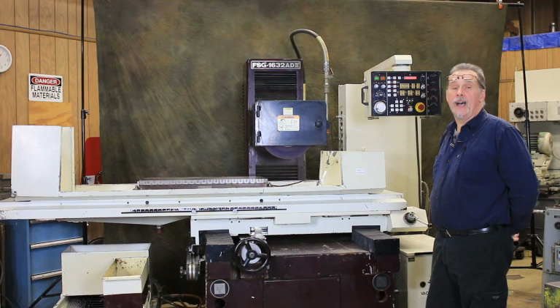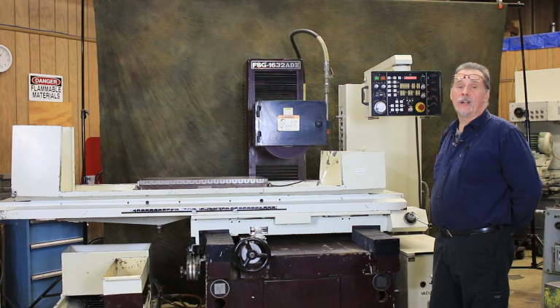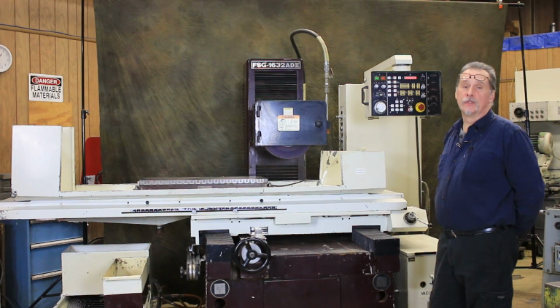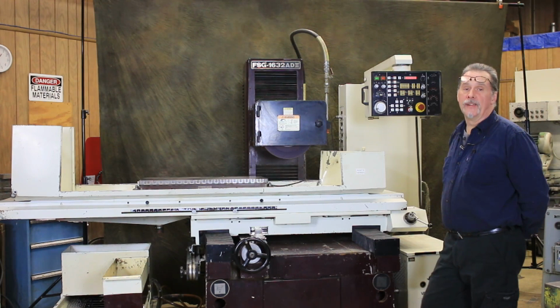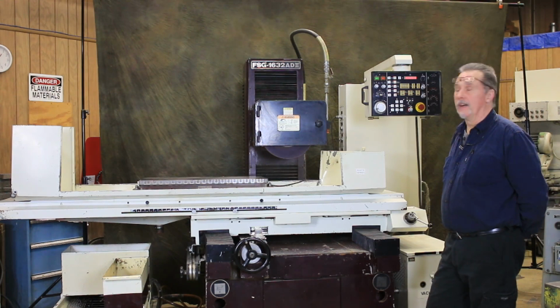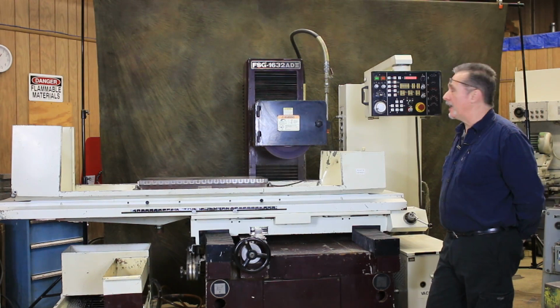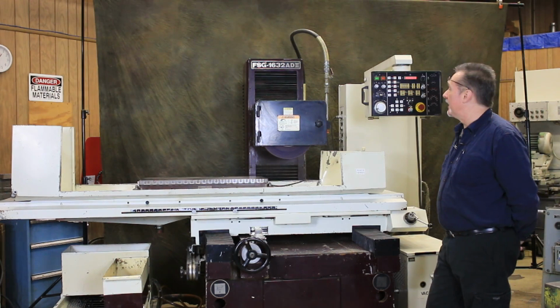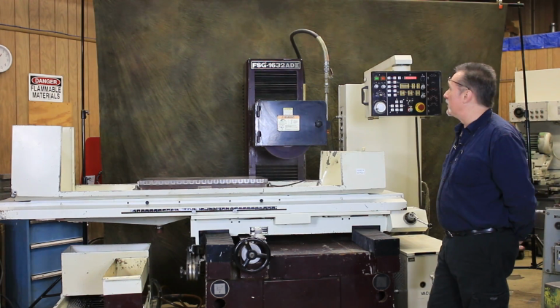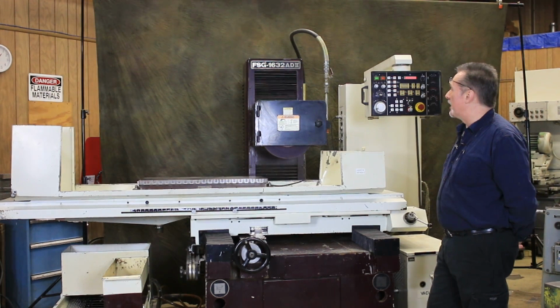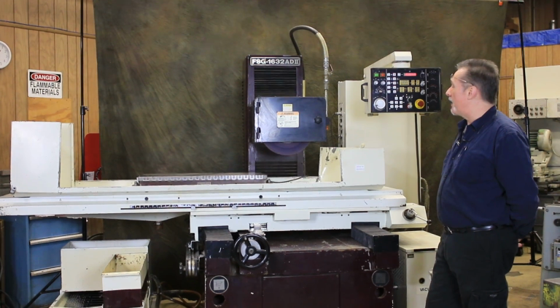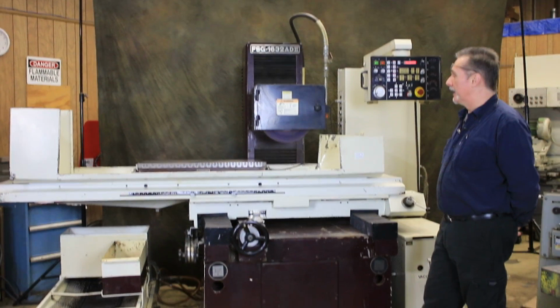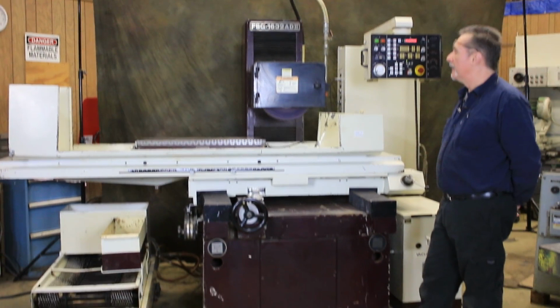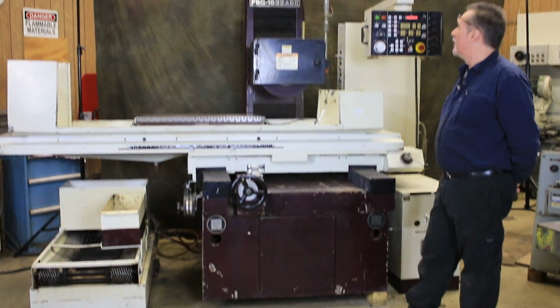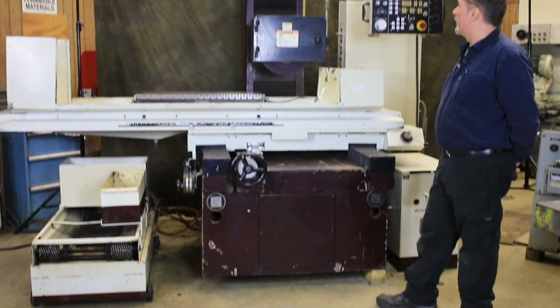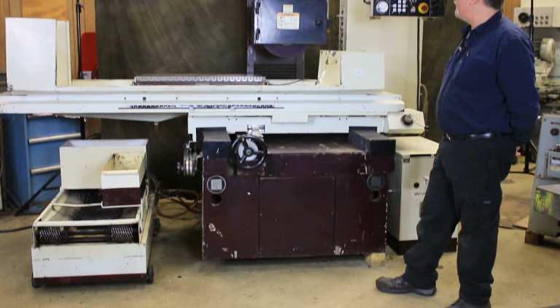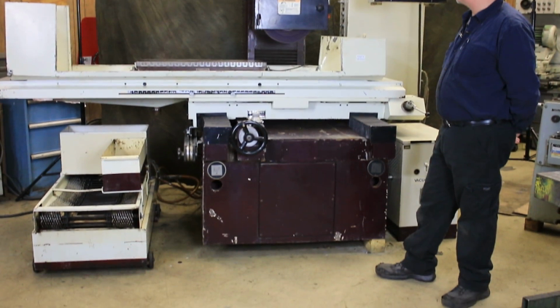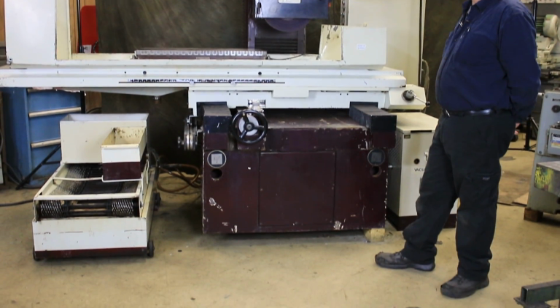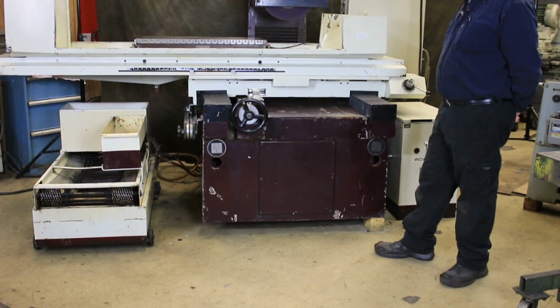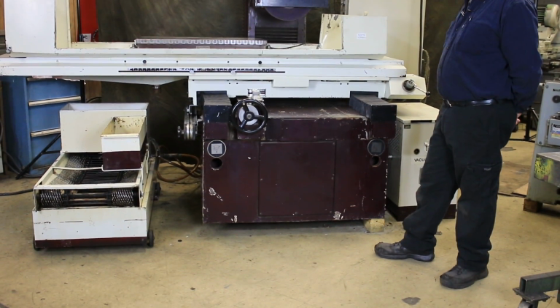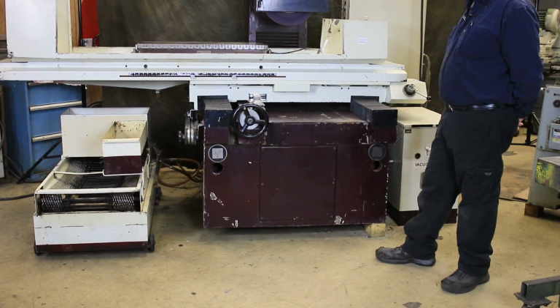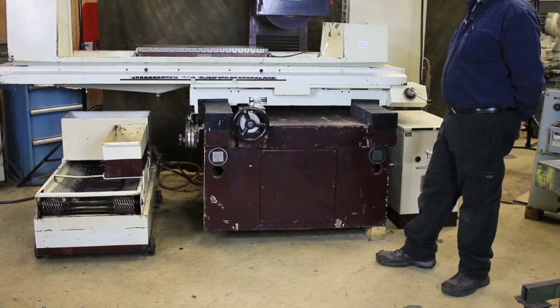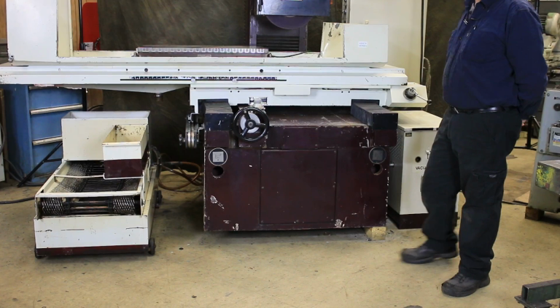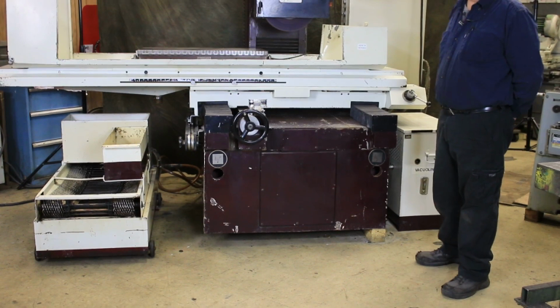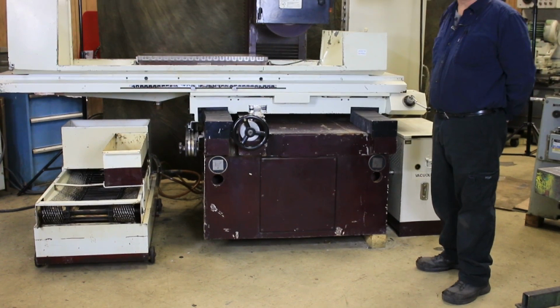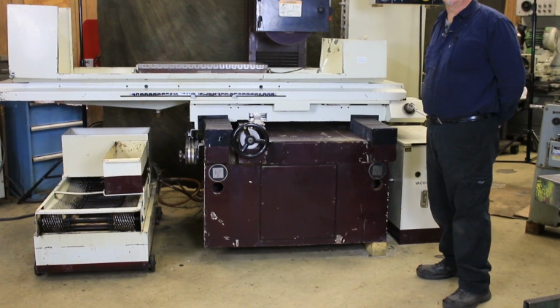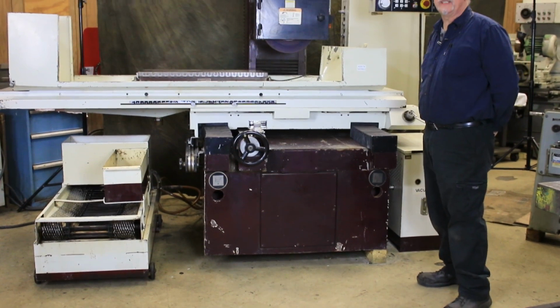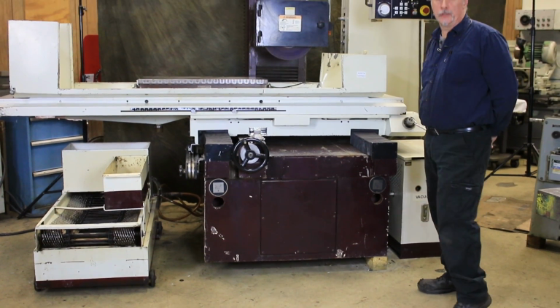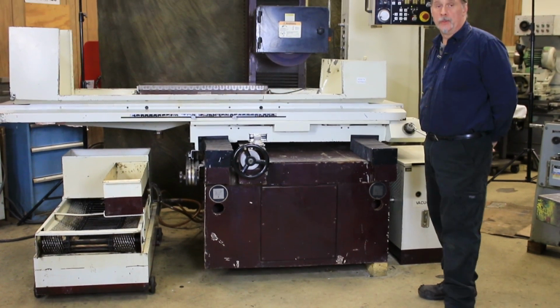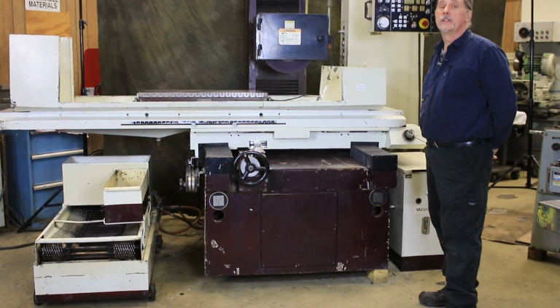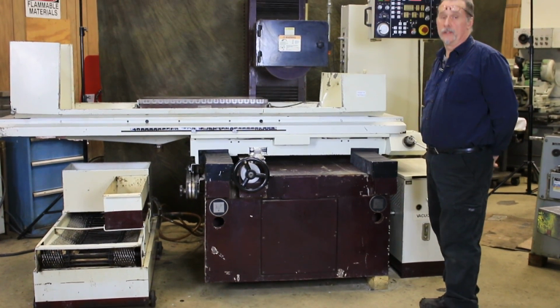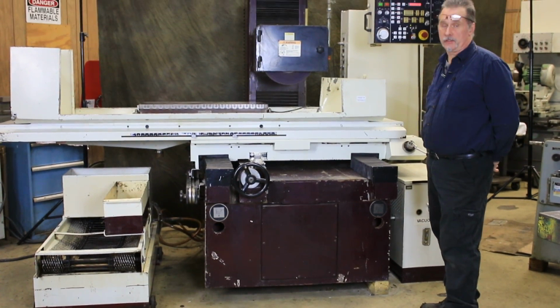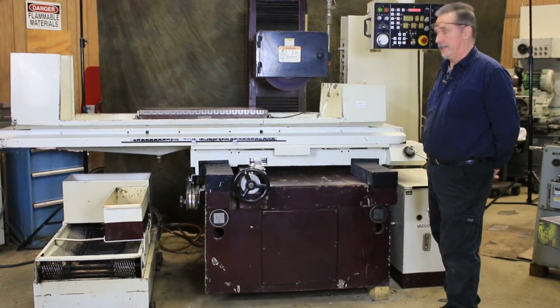Hi, welcome to our video. Today we're going to demonstrate a Chevalier model FSG 1632 AD2 surface grinder.